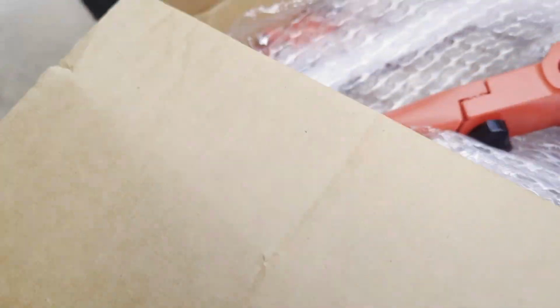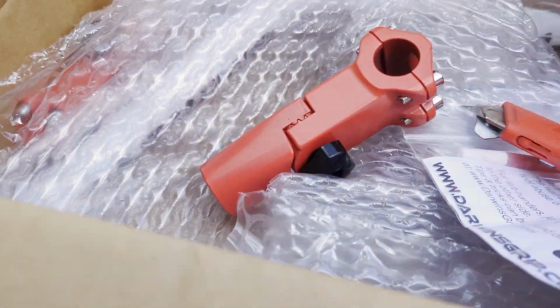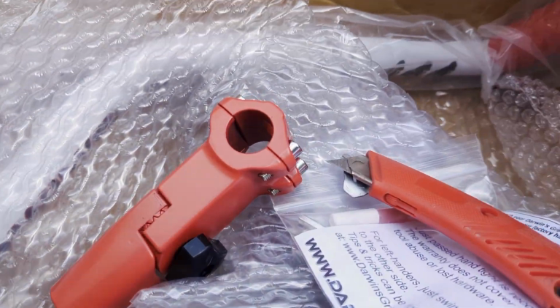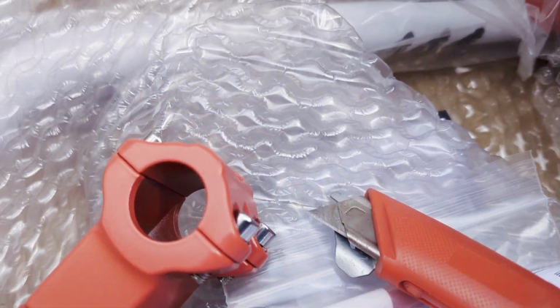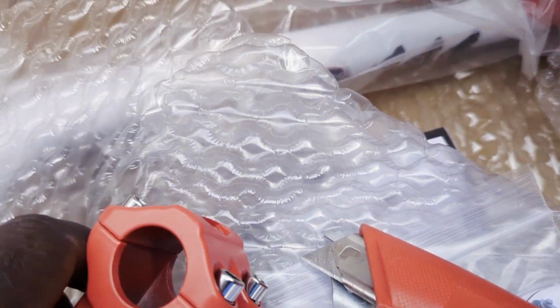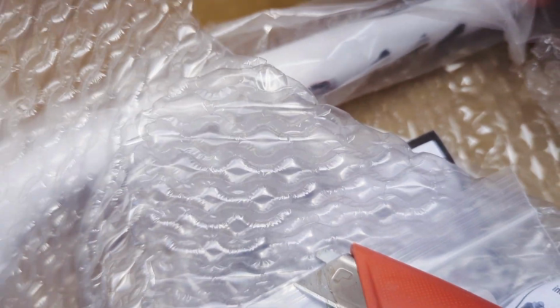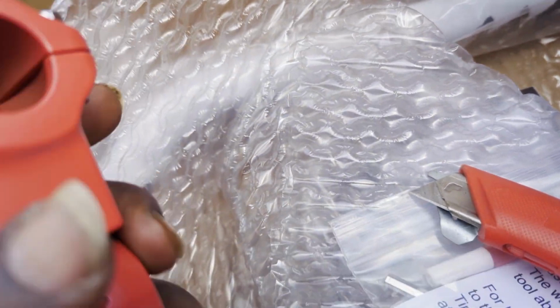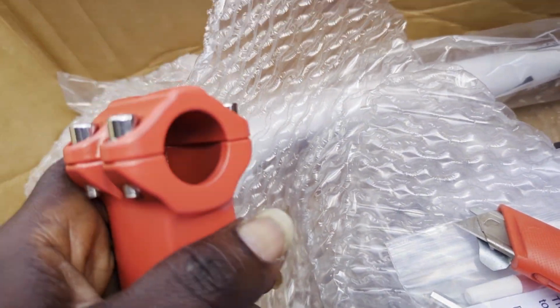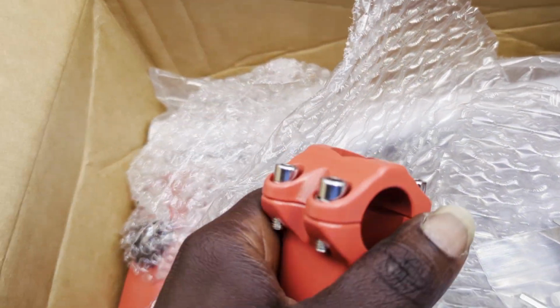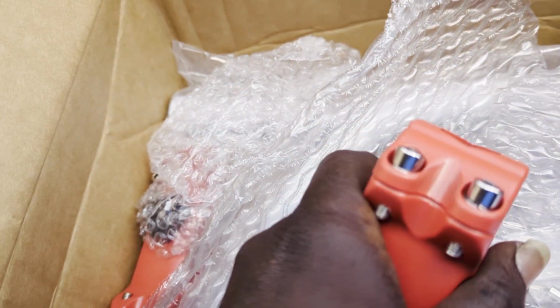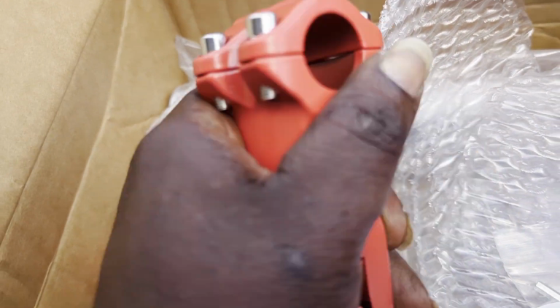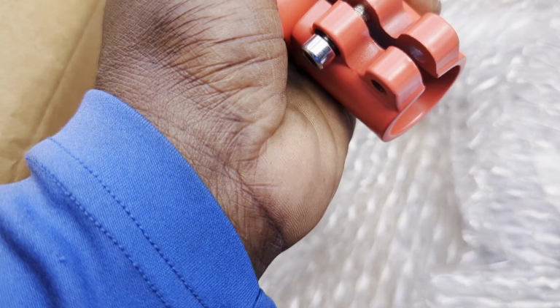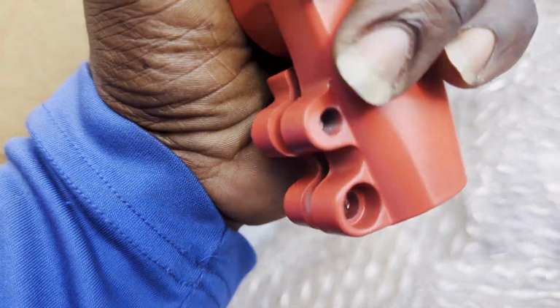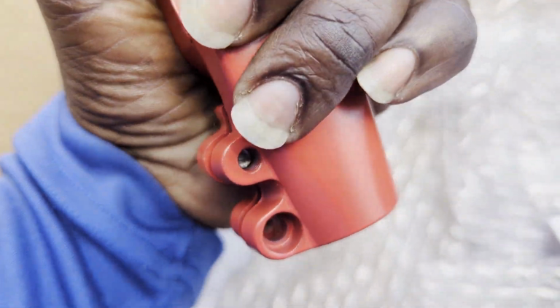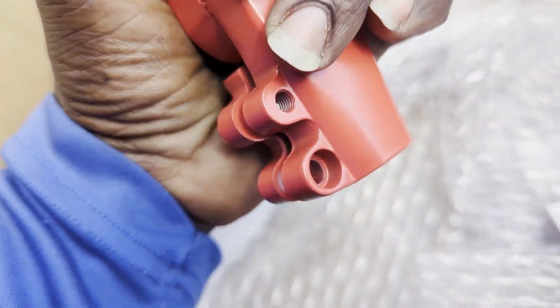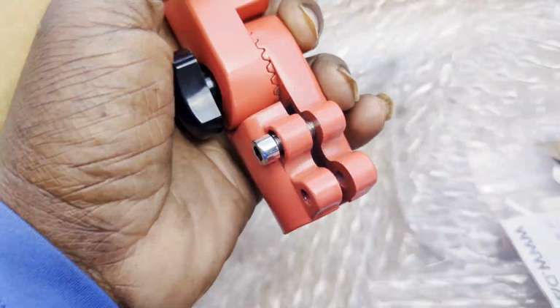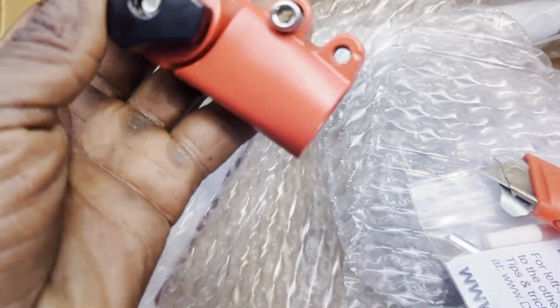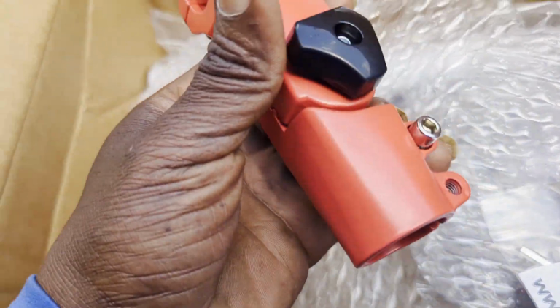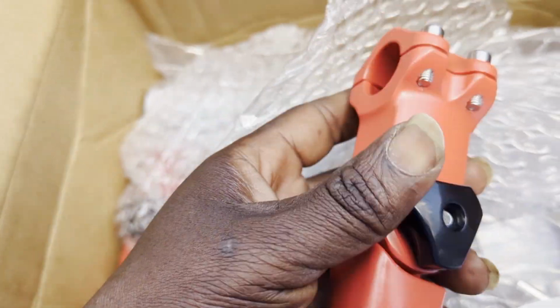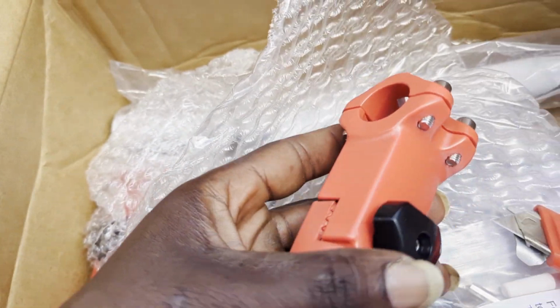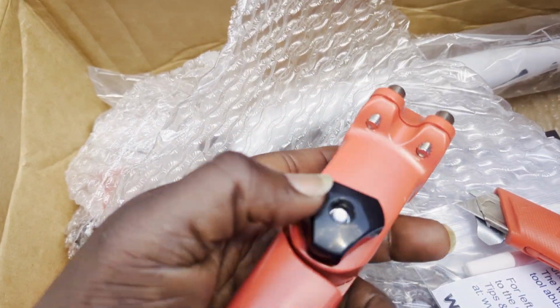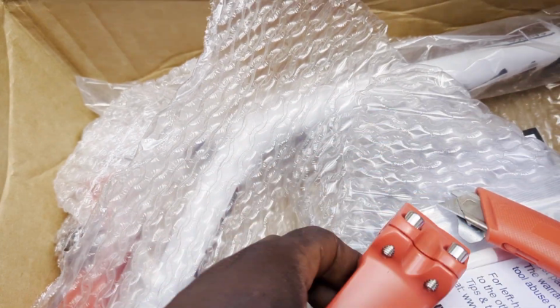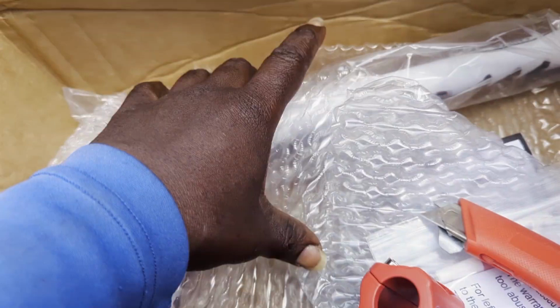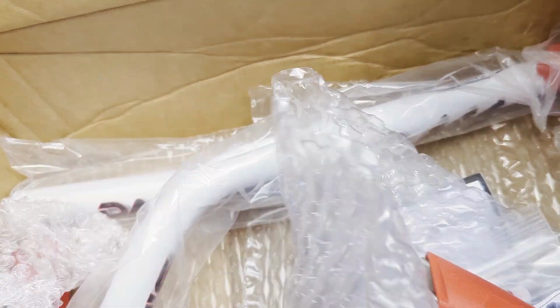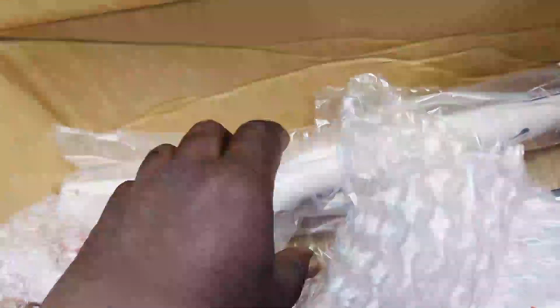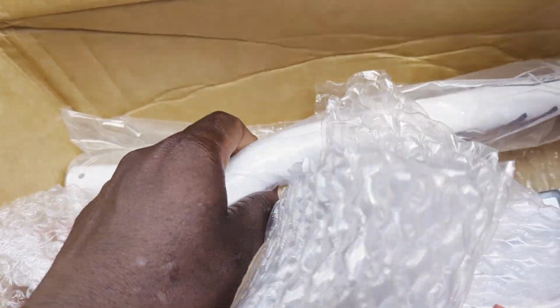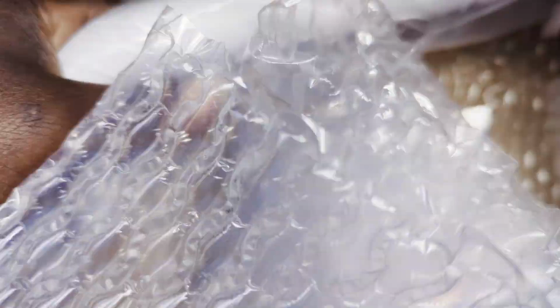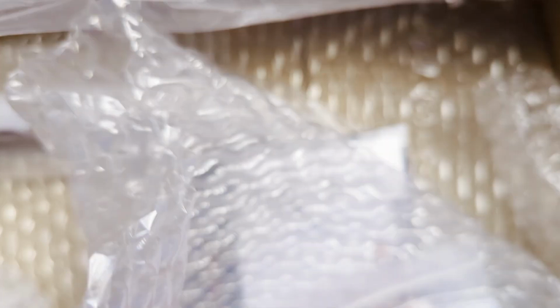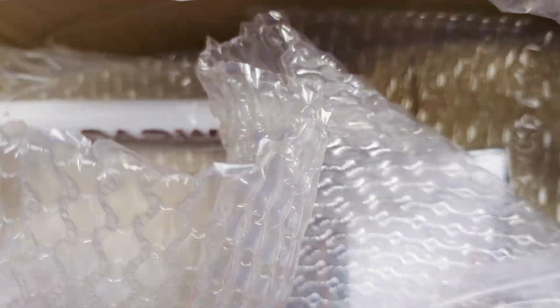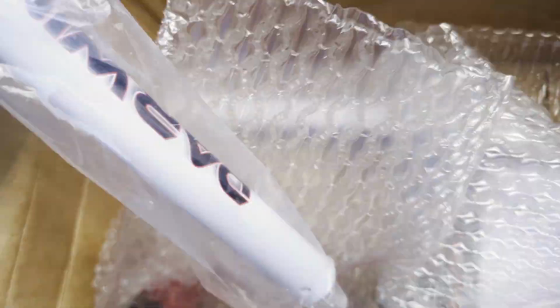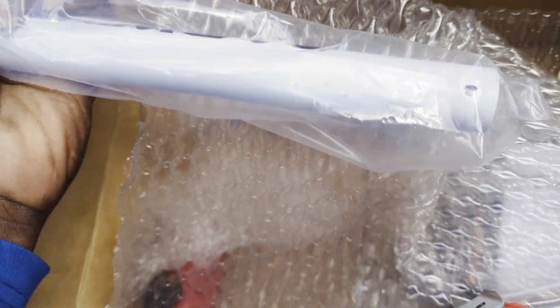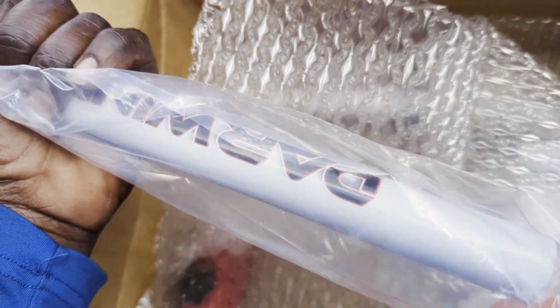This is how they used to make them. You tighten it down here and you tighten it down there and it don't move. But this is the newest version they have out, so let me put this together and let's see how this works.